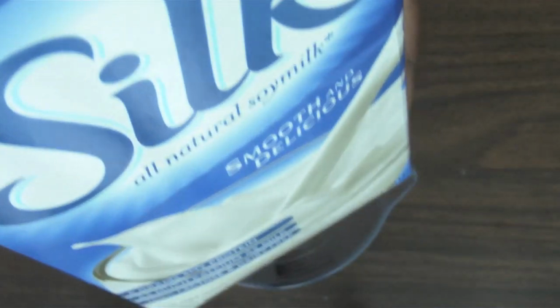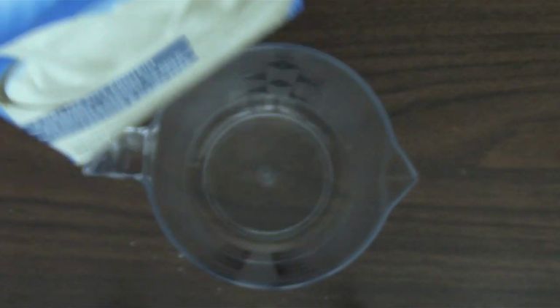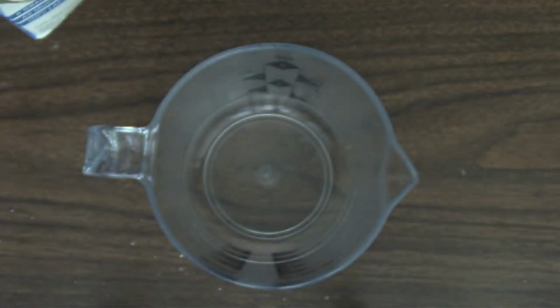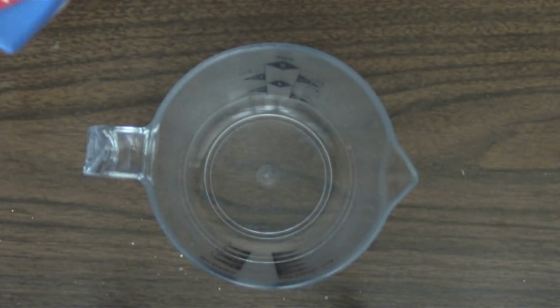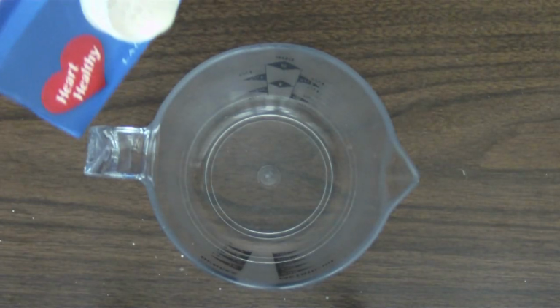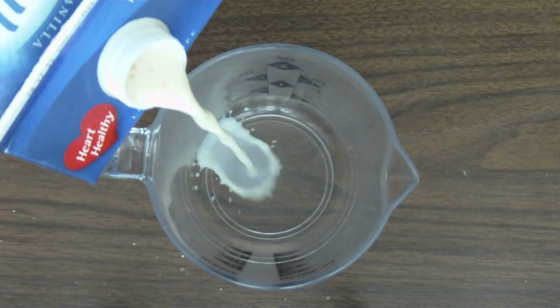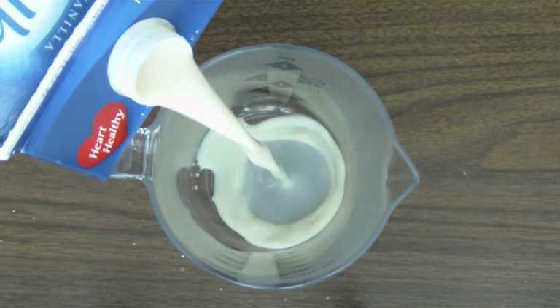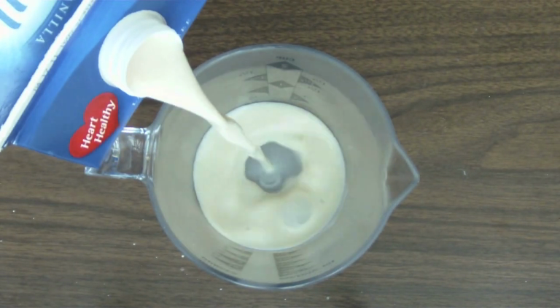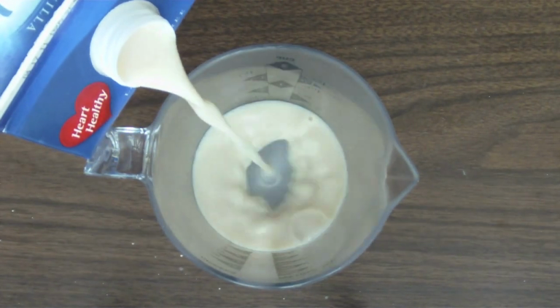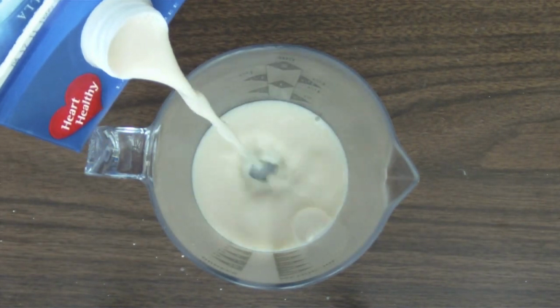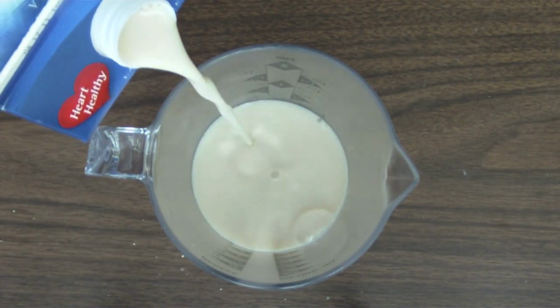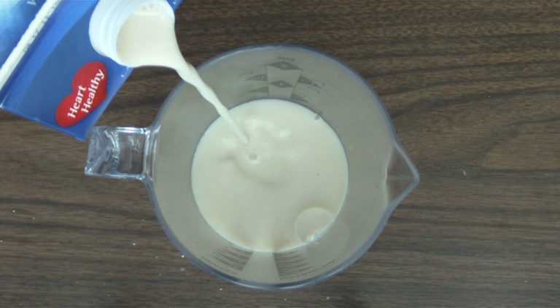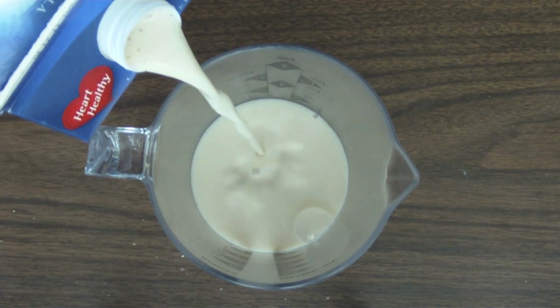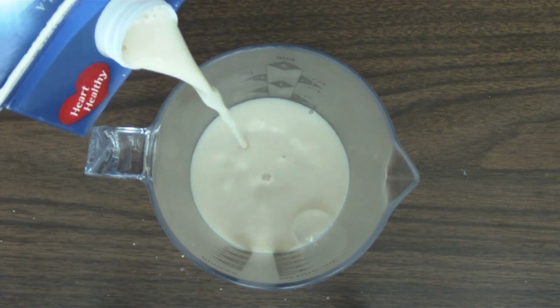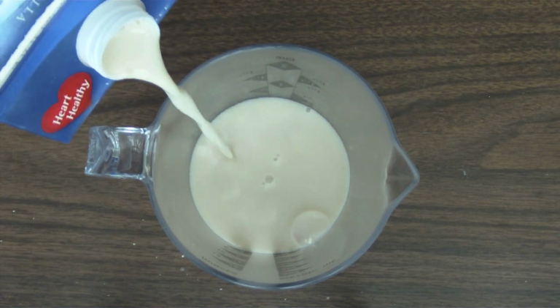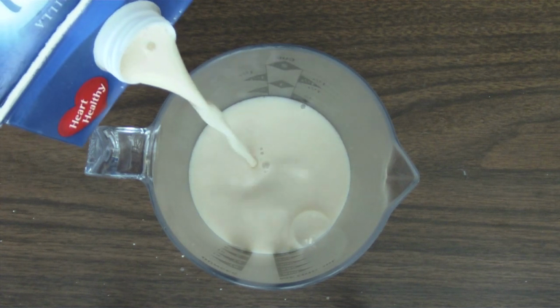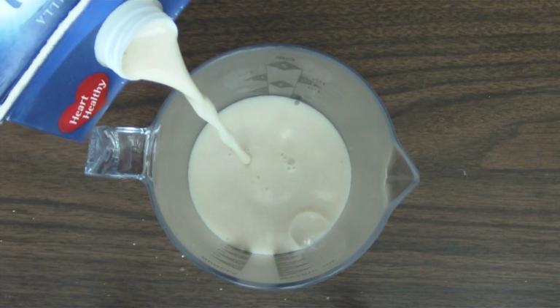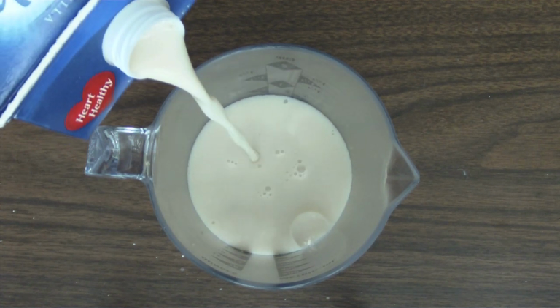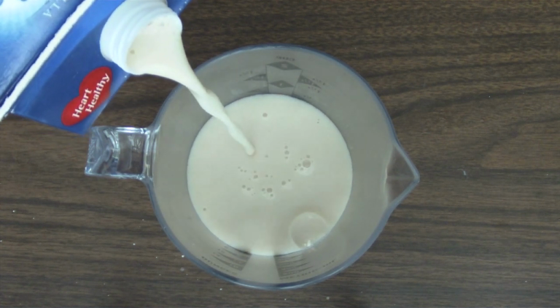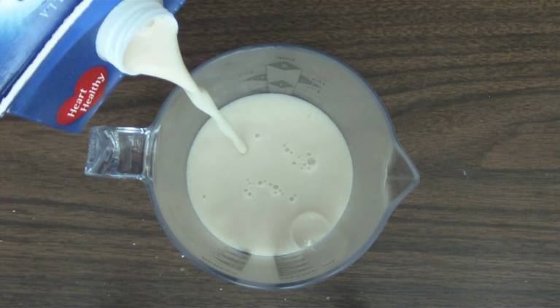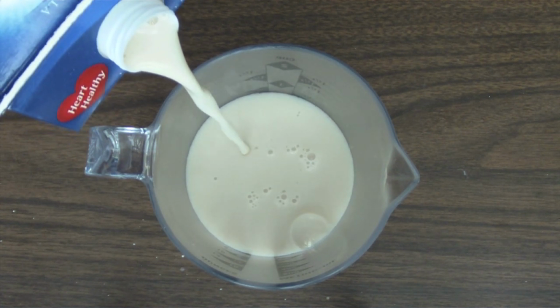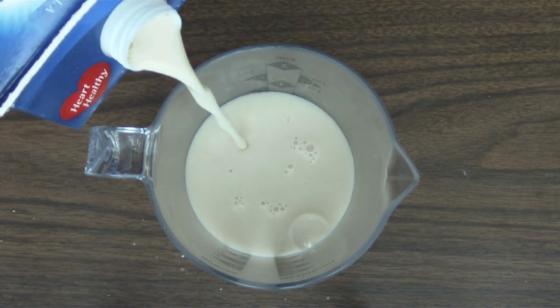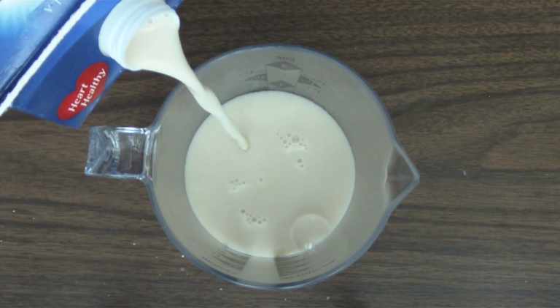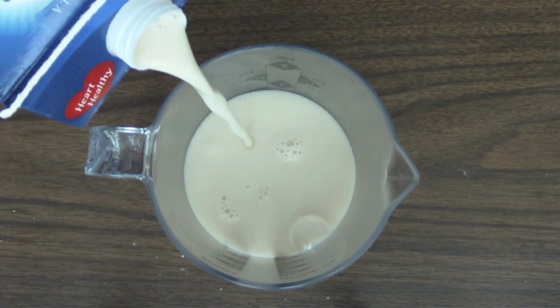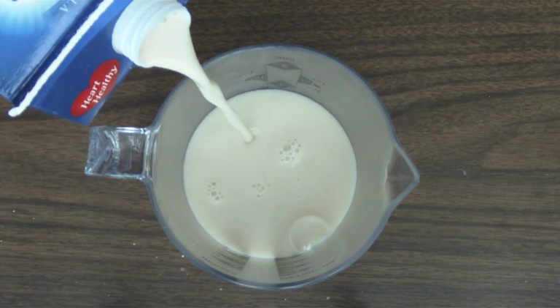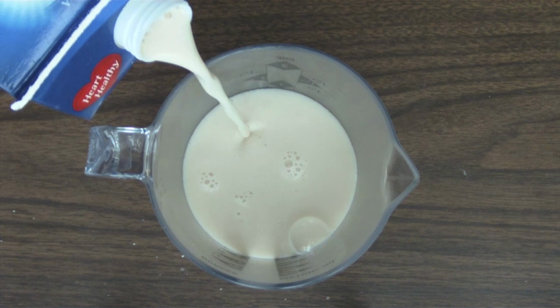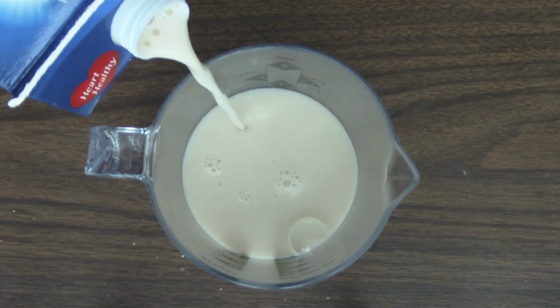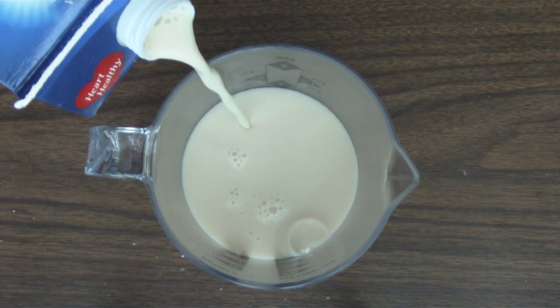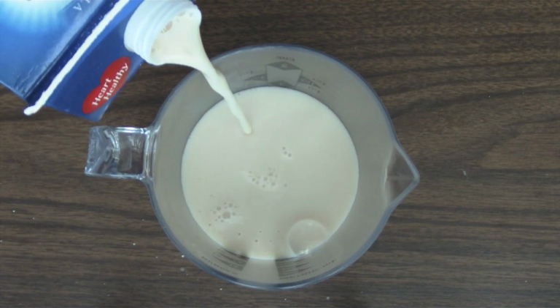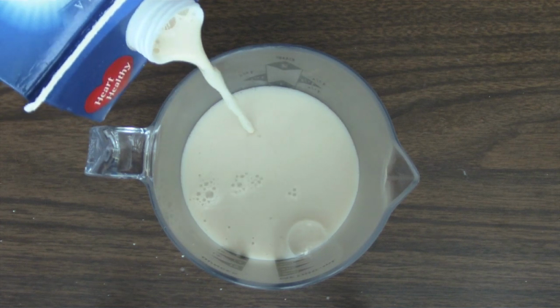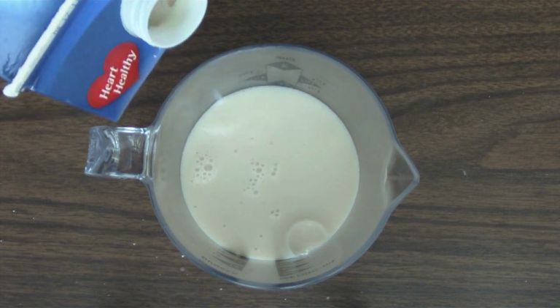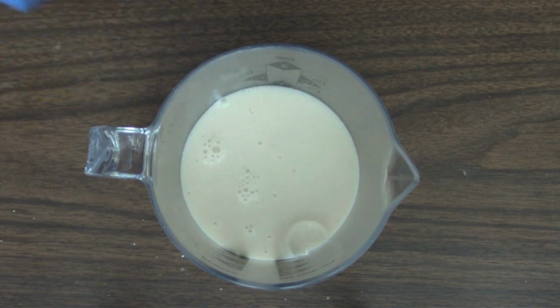First we're going to start off by making our buttermilk. Start with one cup of soy milk plus one tablespoon of white vinegar. Stir it together and sit it to the side.